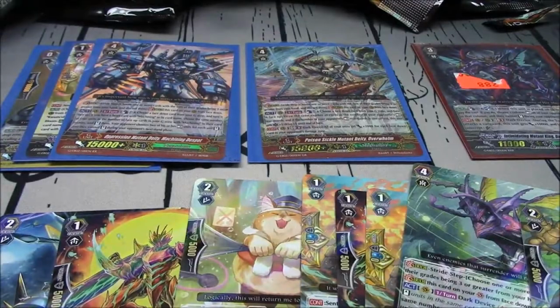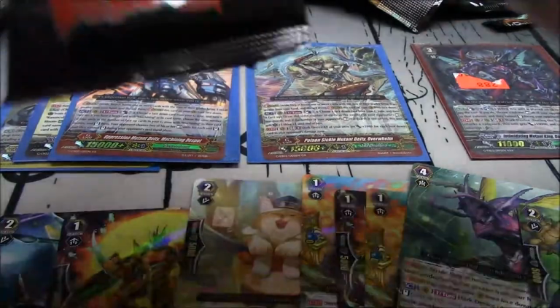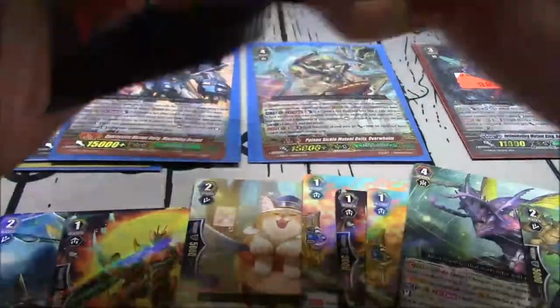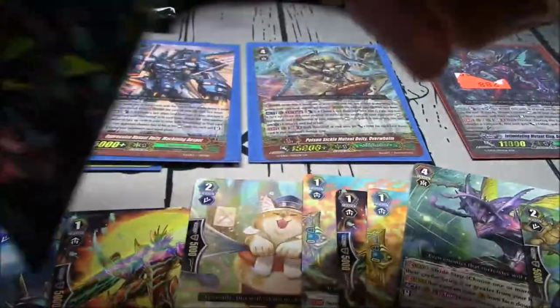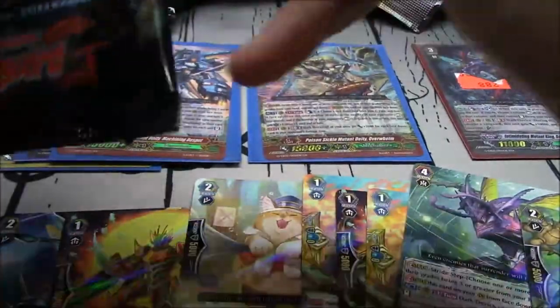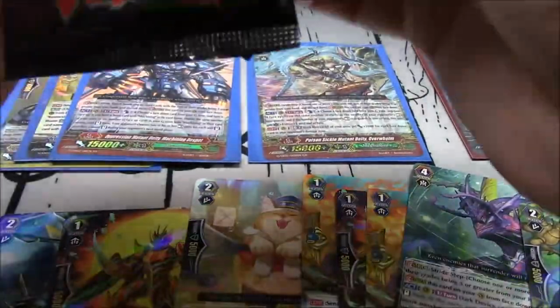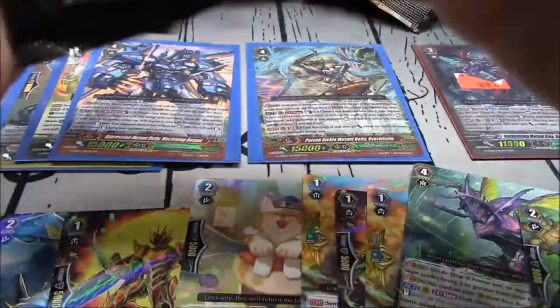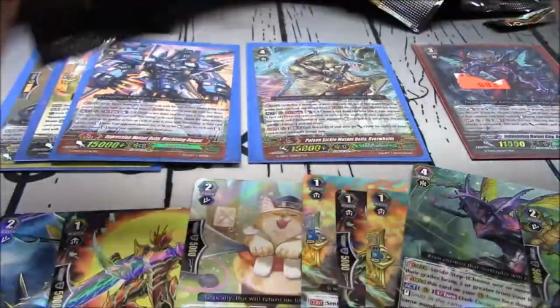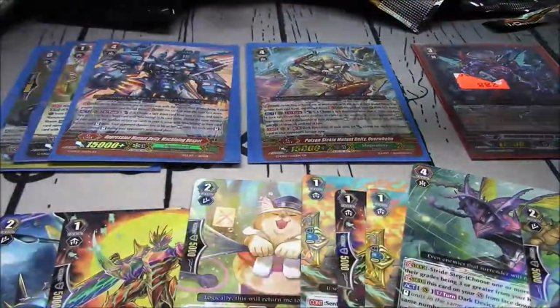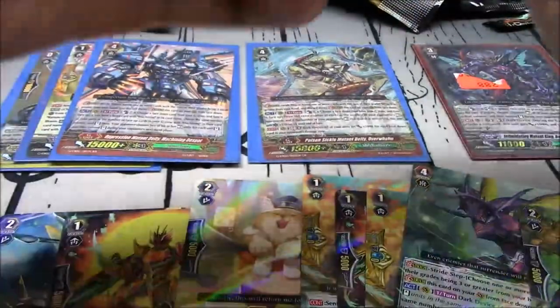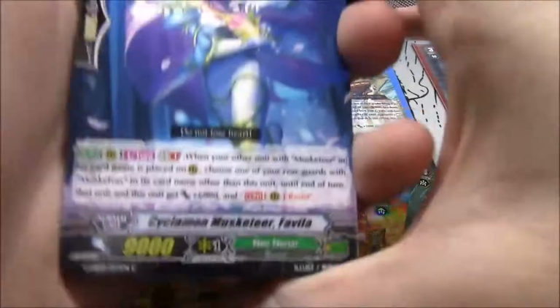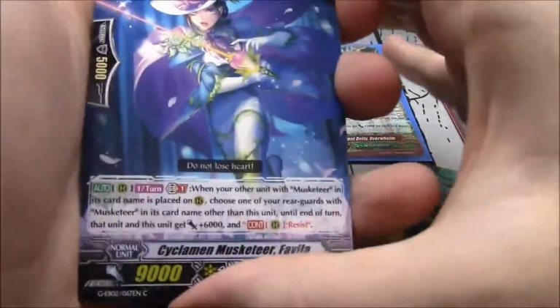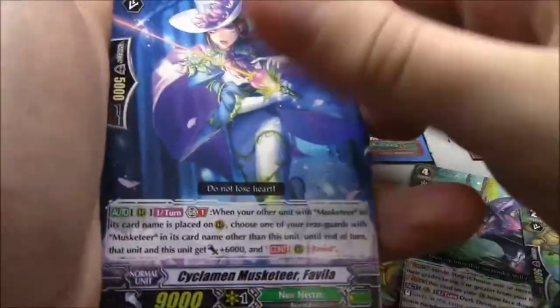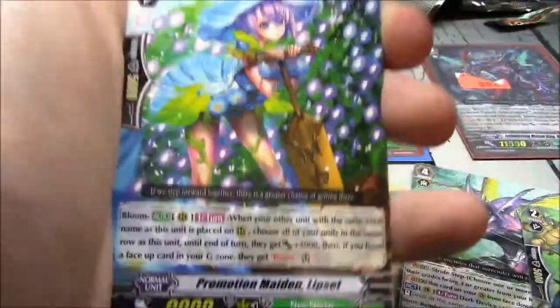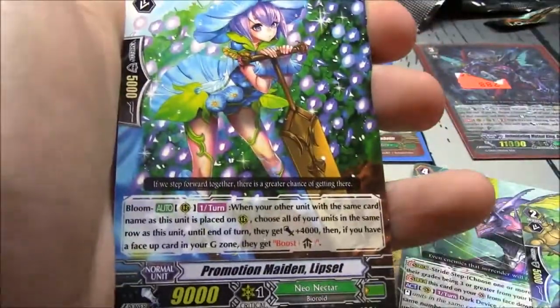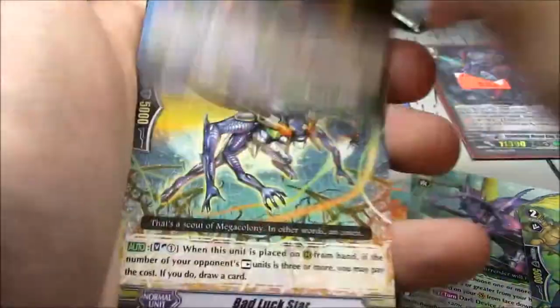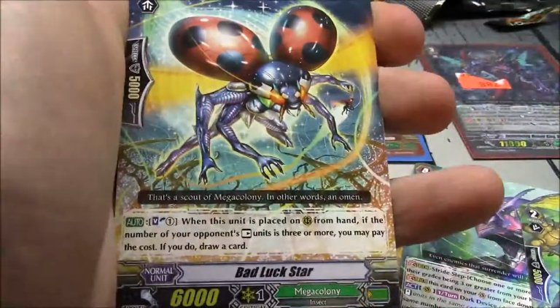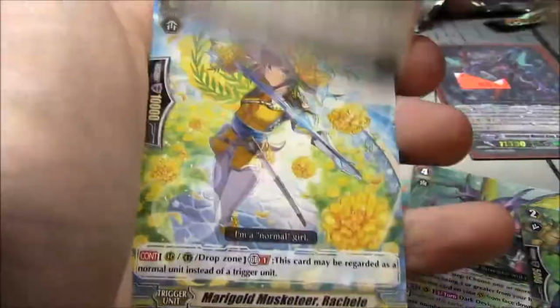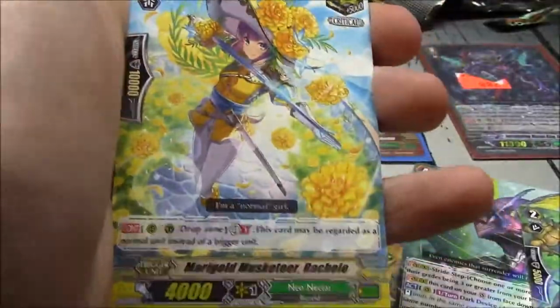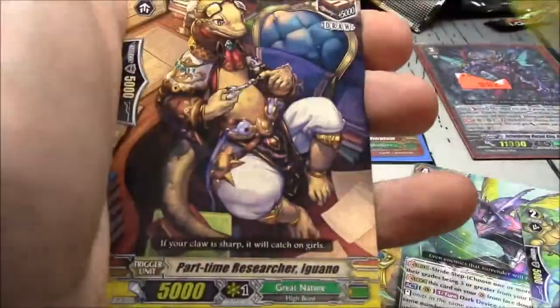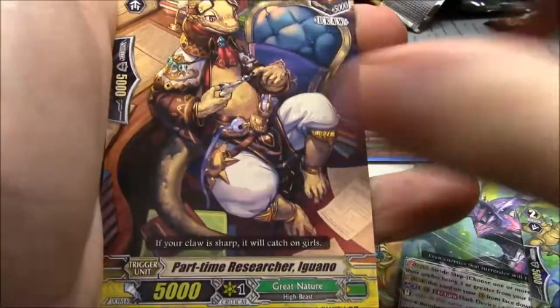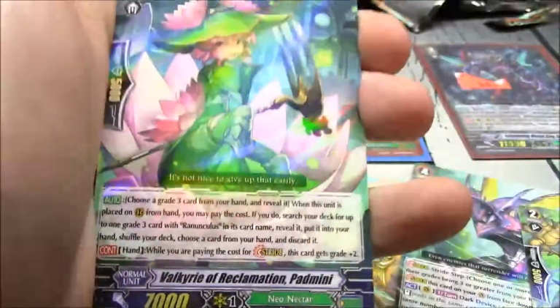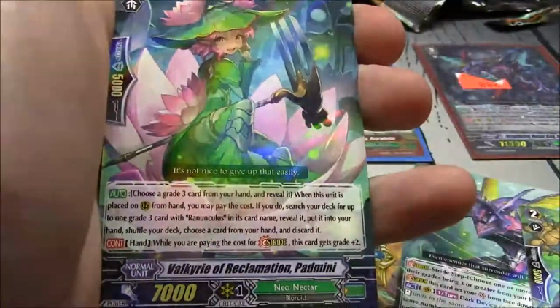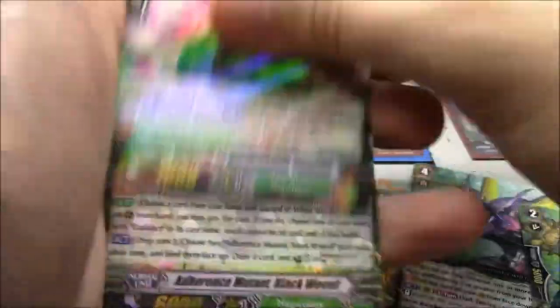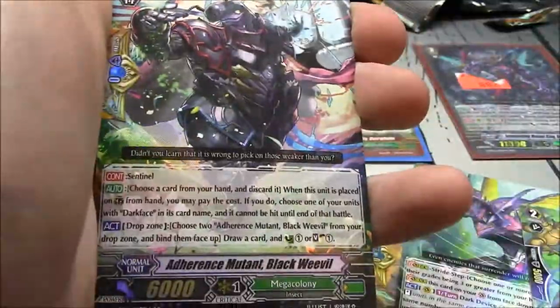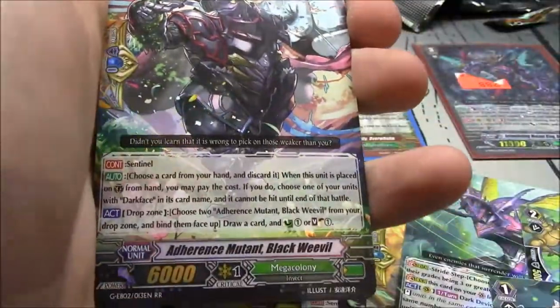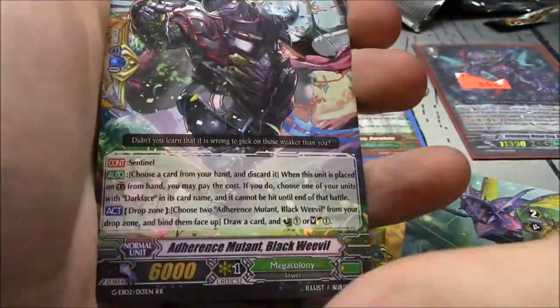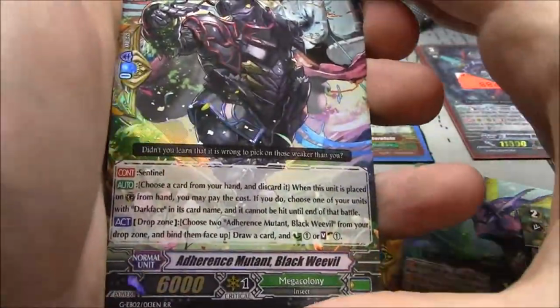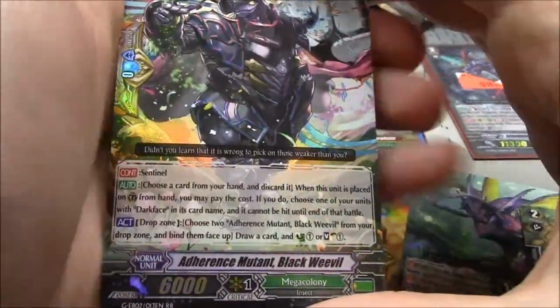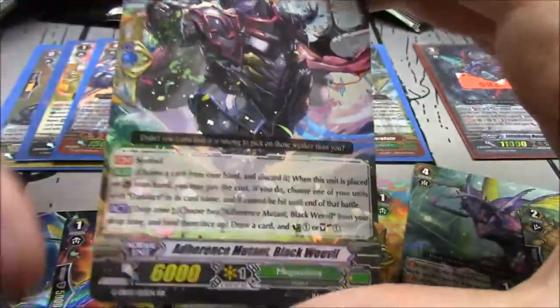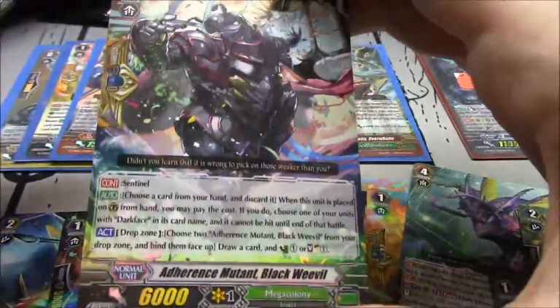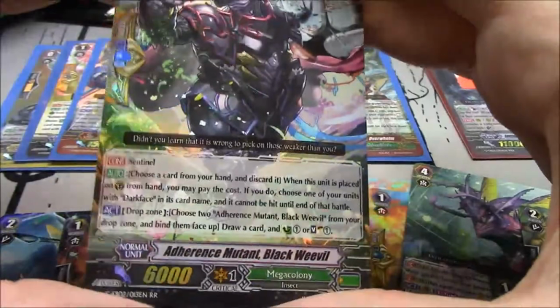Two more packs left in this box — holding Overwhelm. I can't complain about this box at all. Vila, Lyset, Bad Luck Star, Rachel, Iguano, Padmini, and Adherence Mutant Black Weevil.